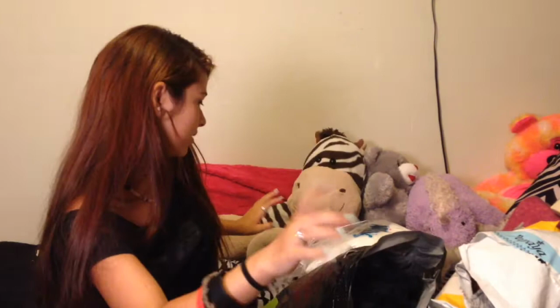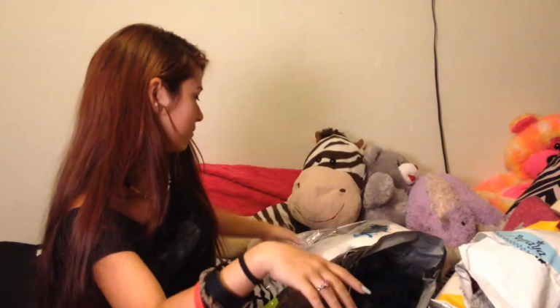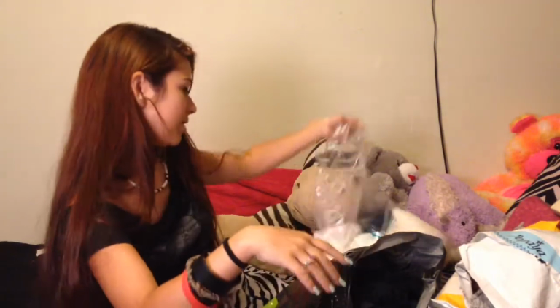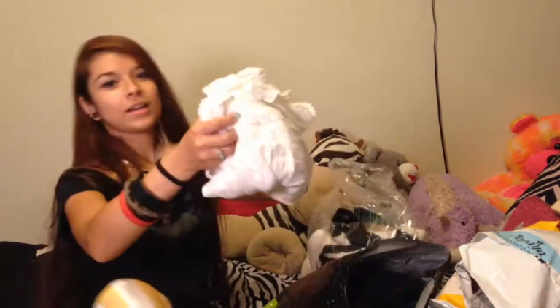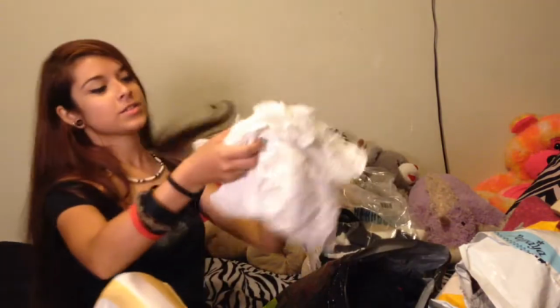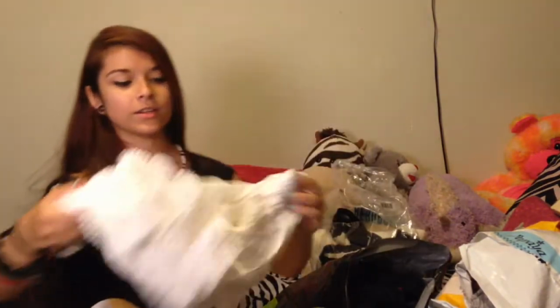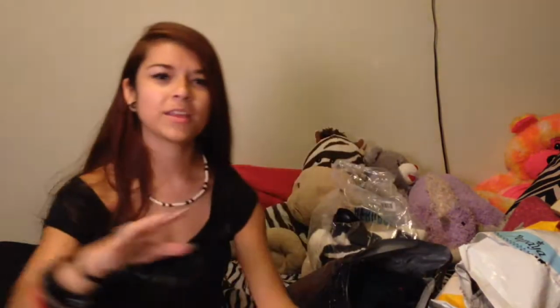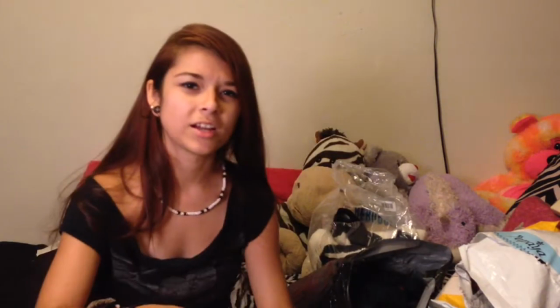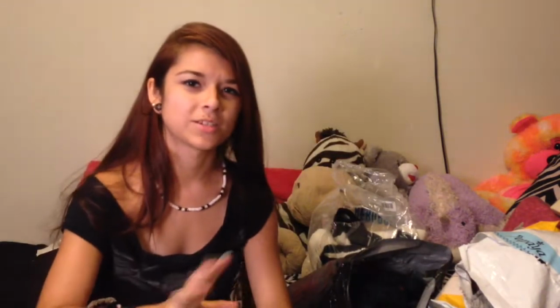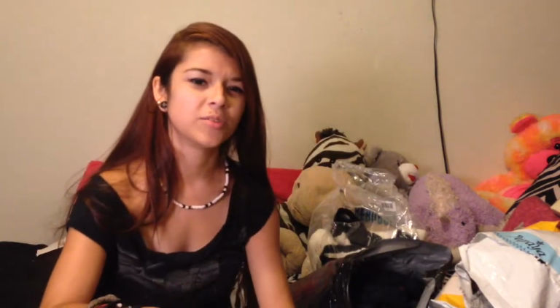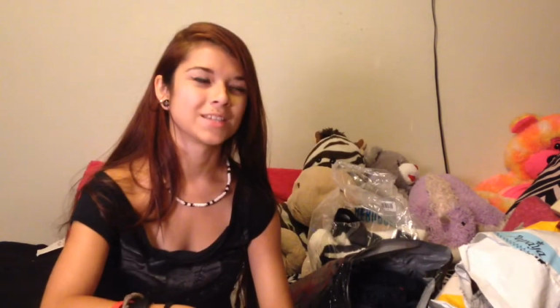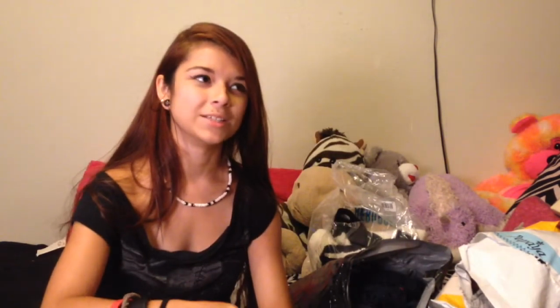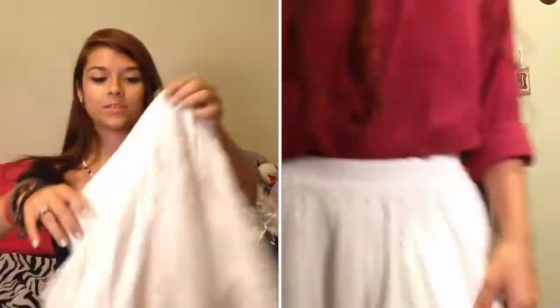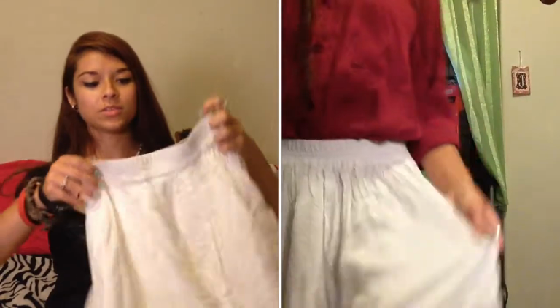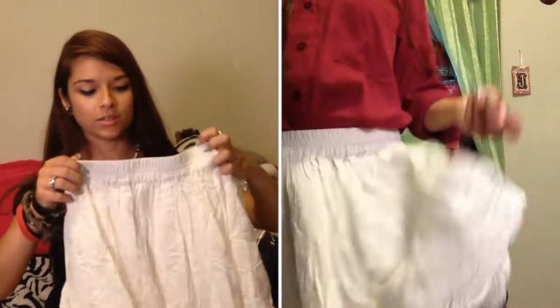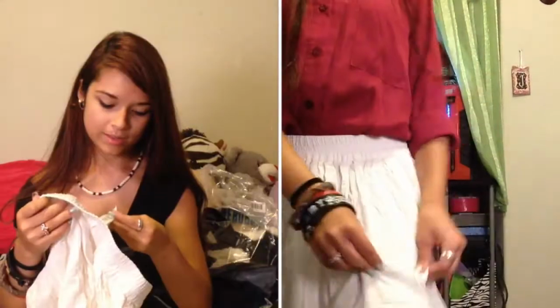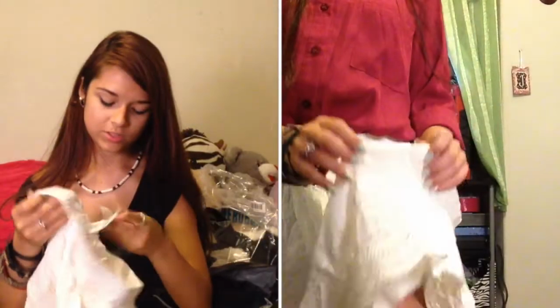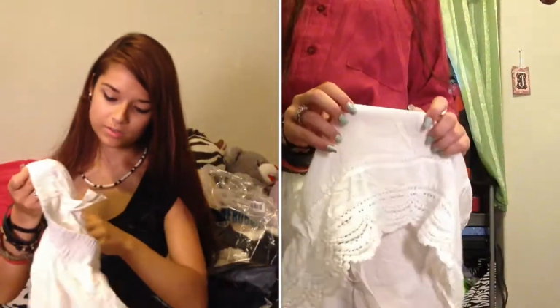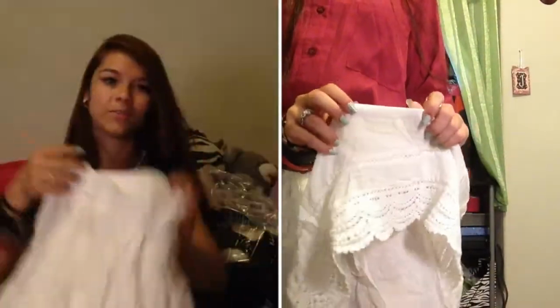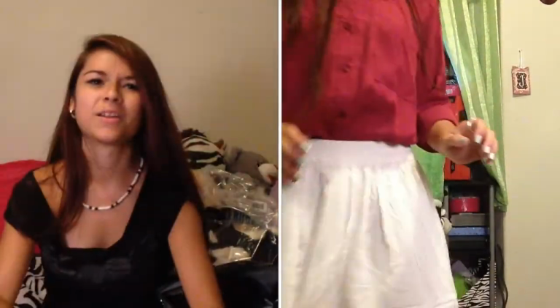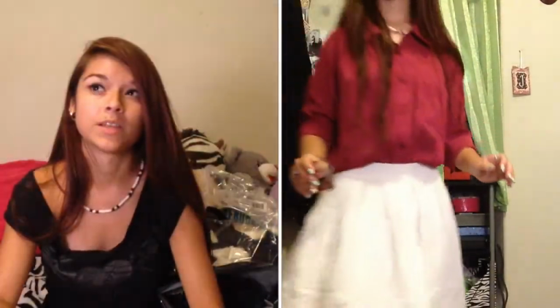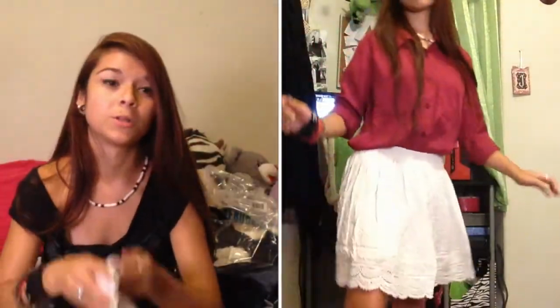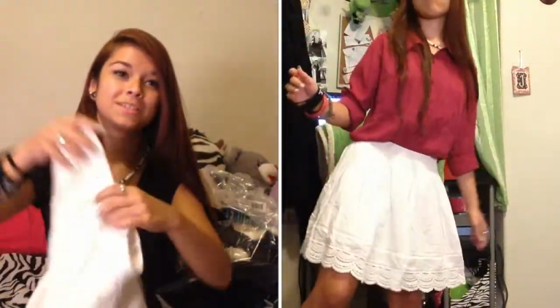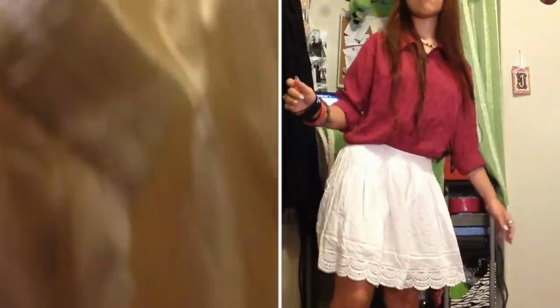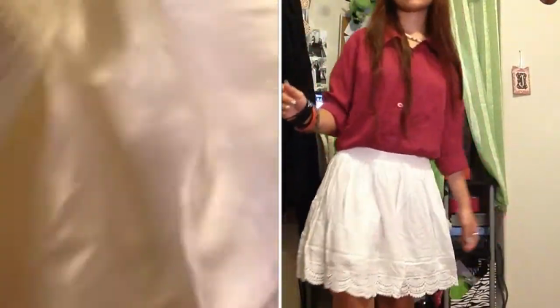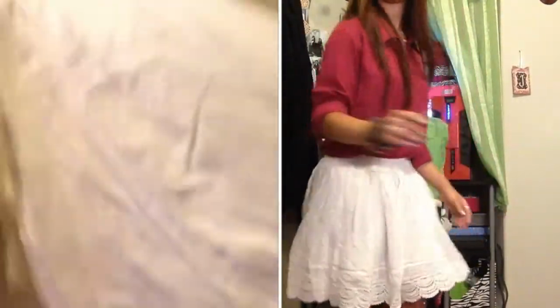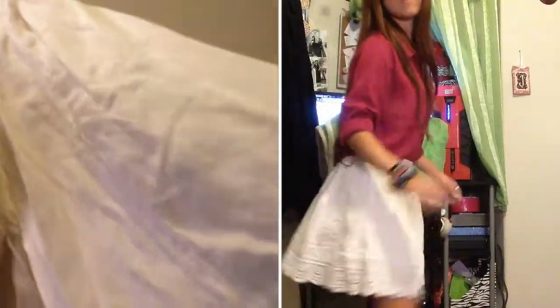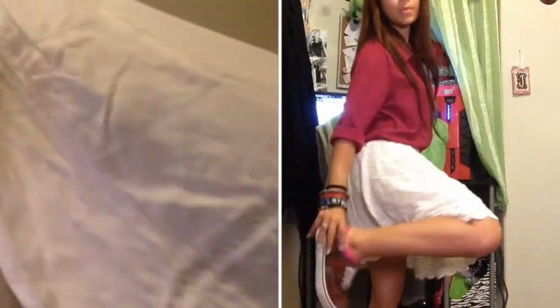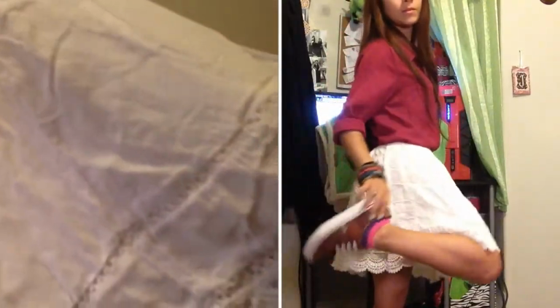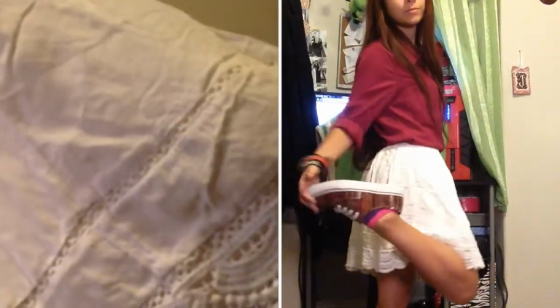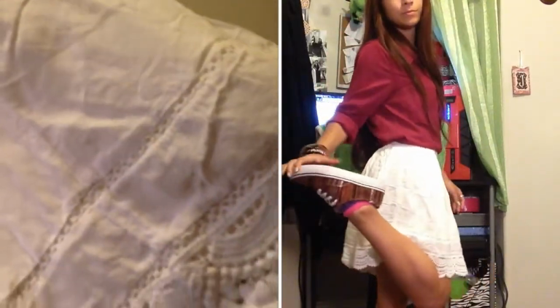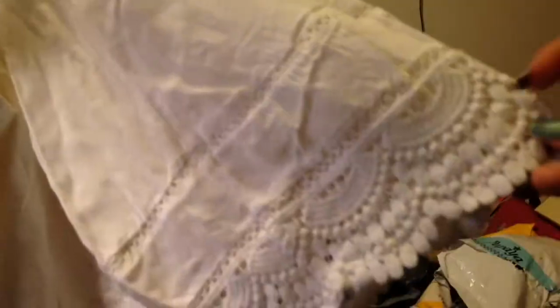We're going to start with Aeropostale. I got this skirt — everything that I got was on sale or it was like a deal. So I have this skirt, it's an extra small. I got it for $7. It has lace kind of on it.